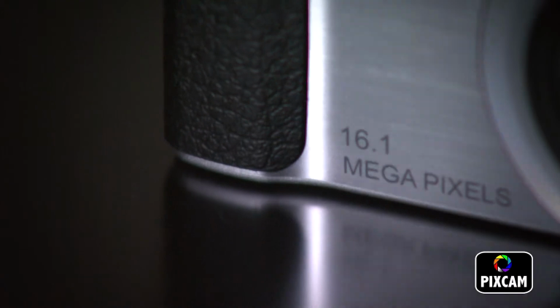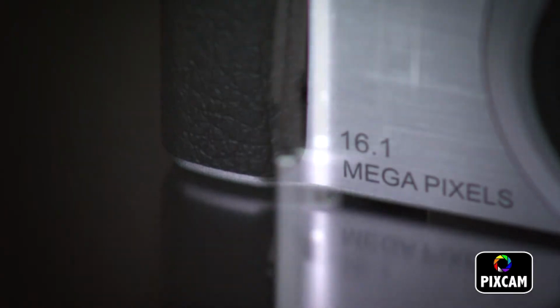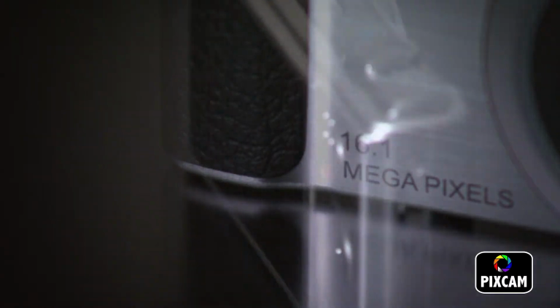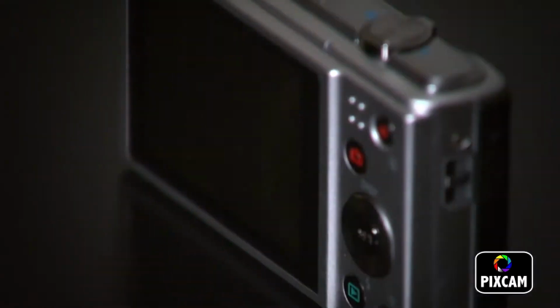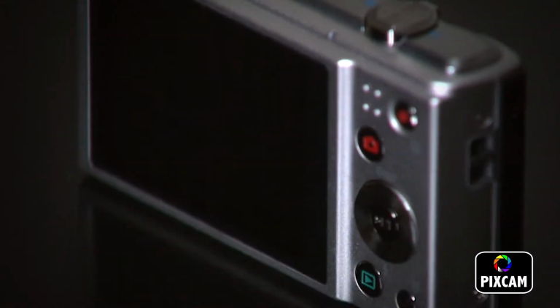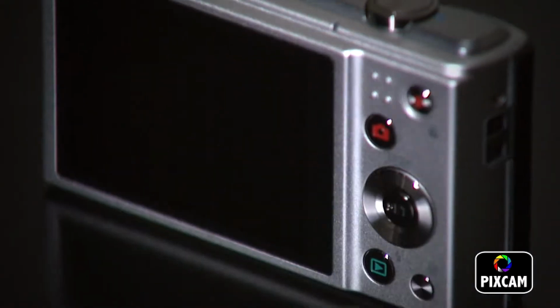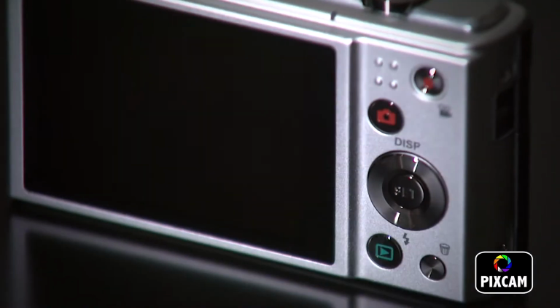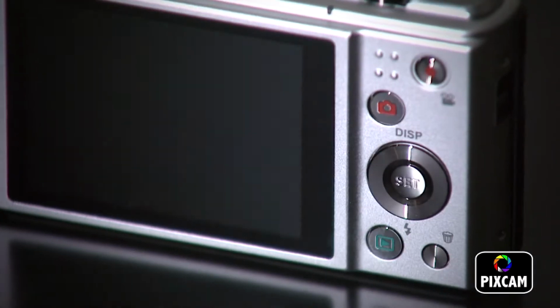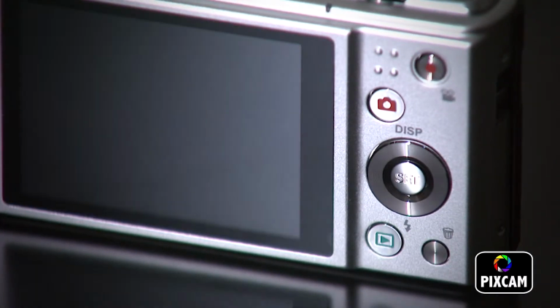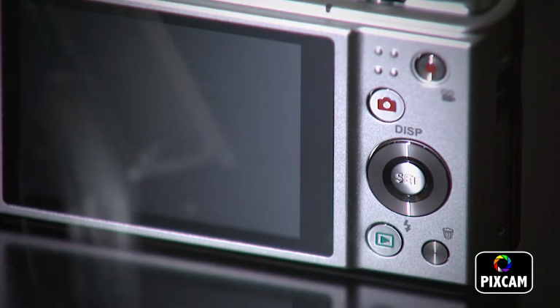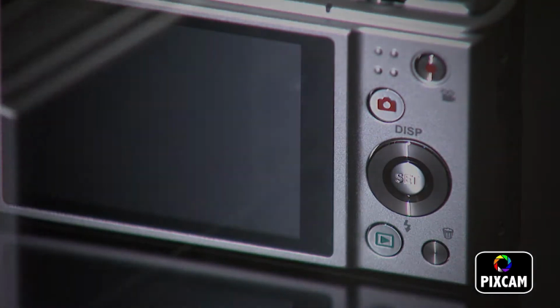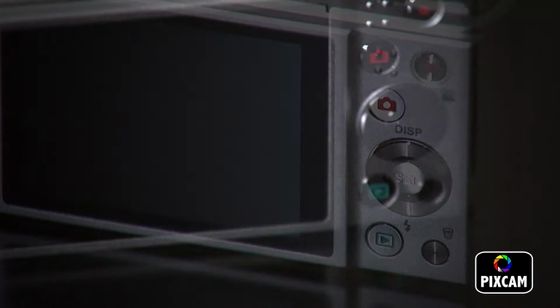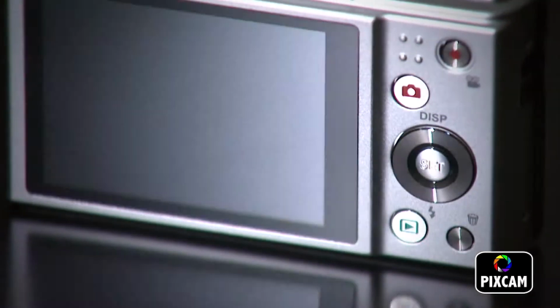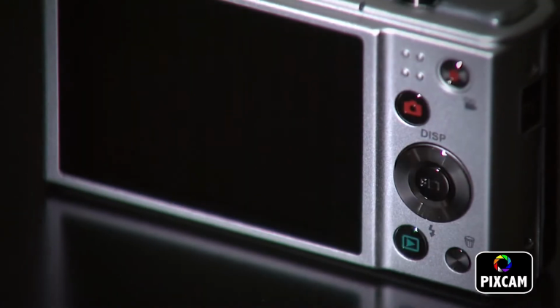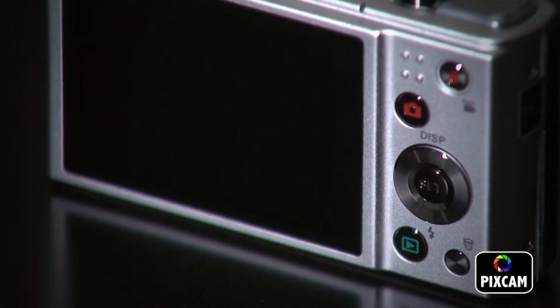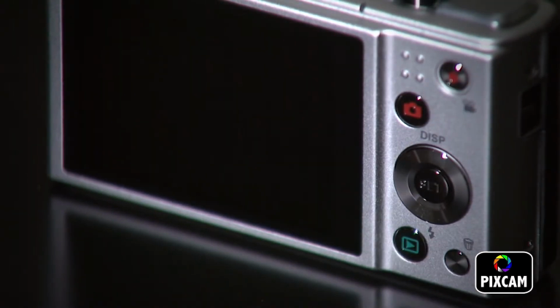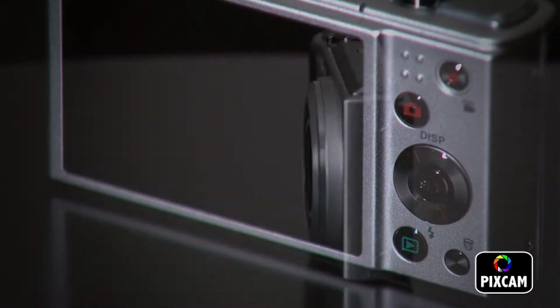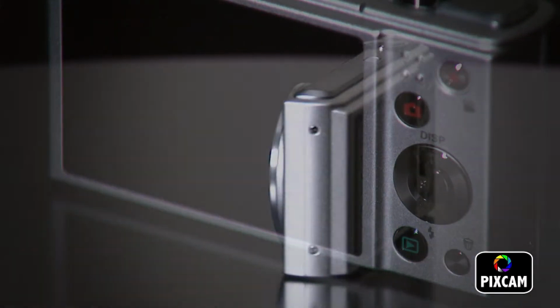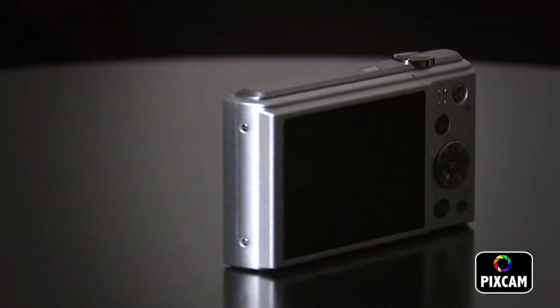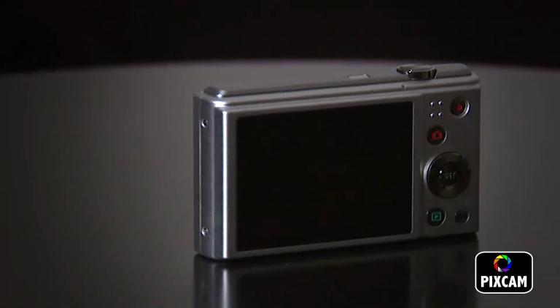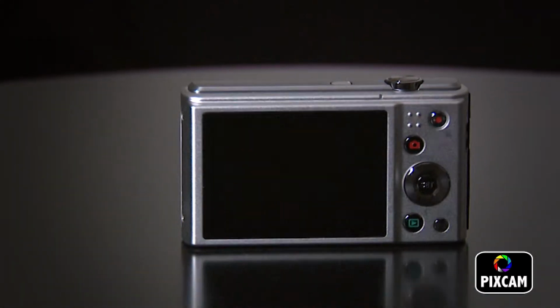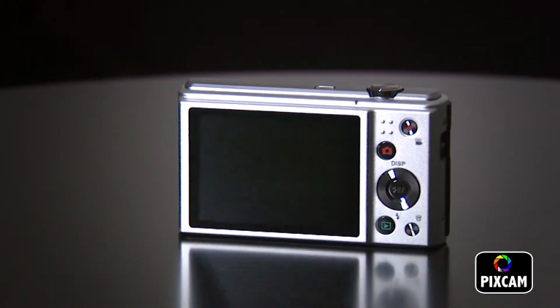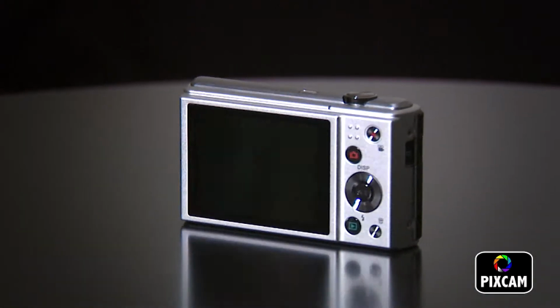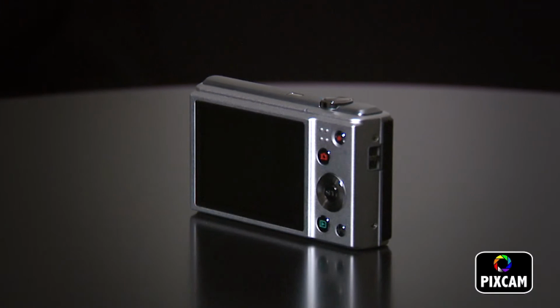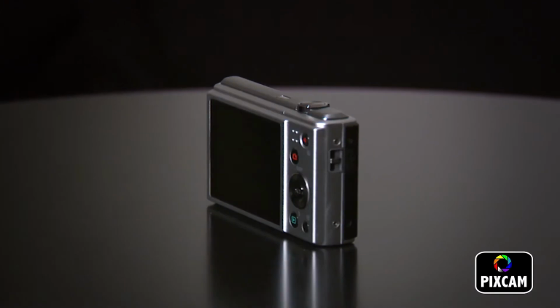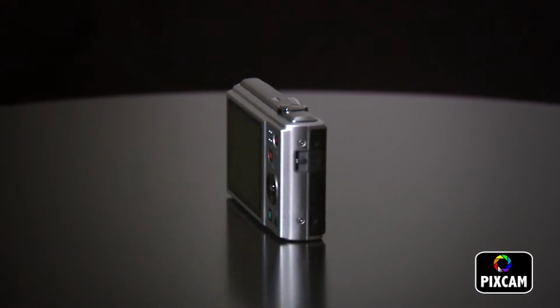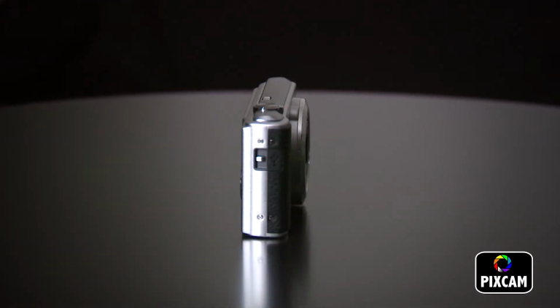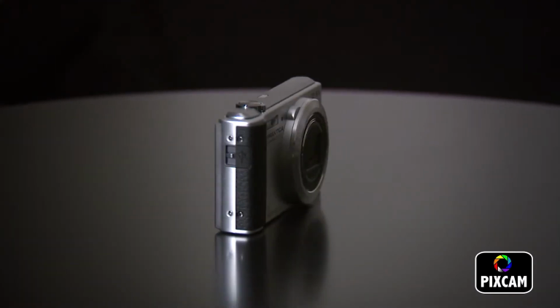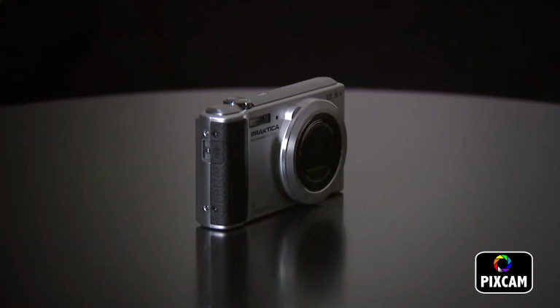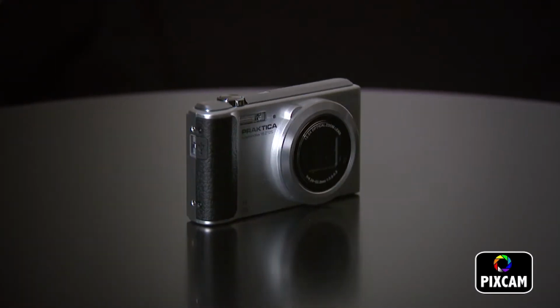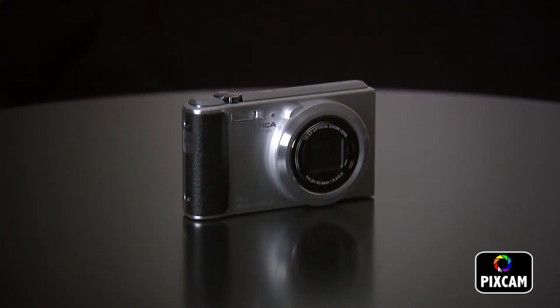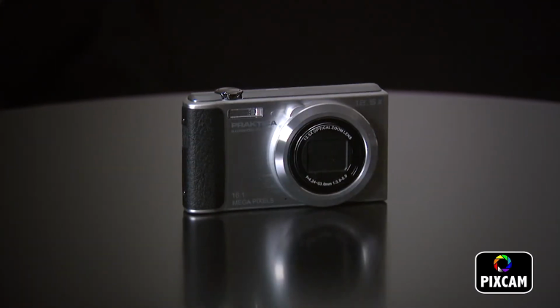The 2.7 inch TFT LCD color monitor allows for great full HD 720p video to be captured at ease. With this stylish lightweight camera, the Pratica Z12S is a perfect companion for any situation.